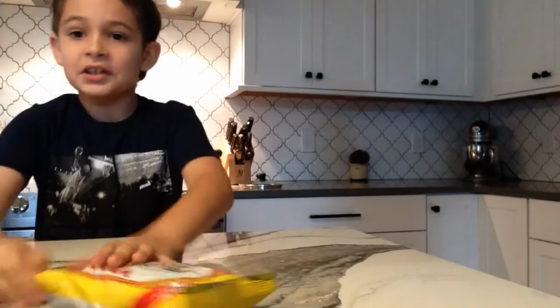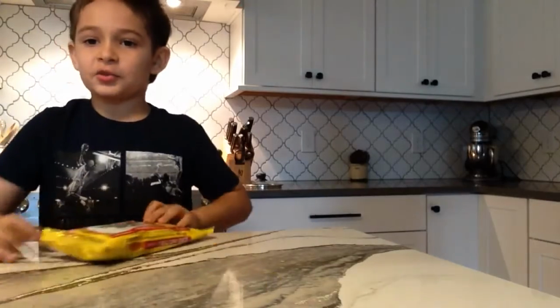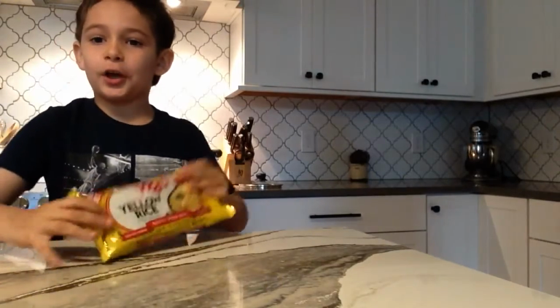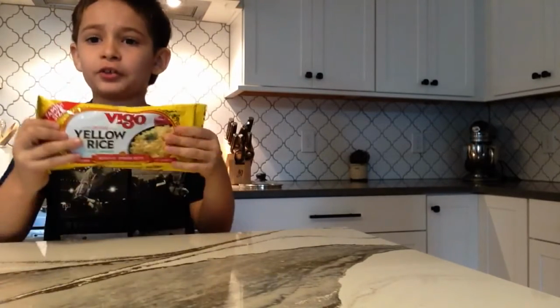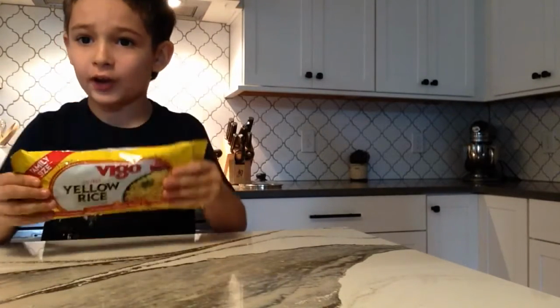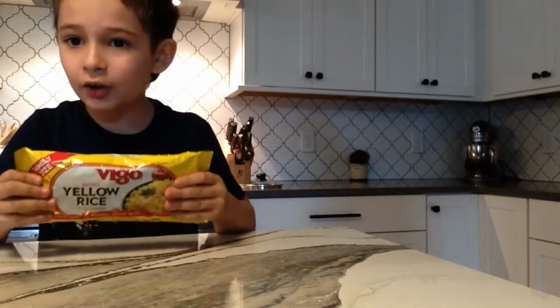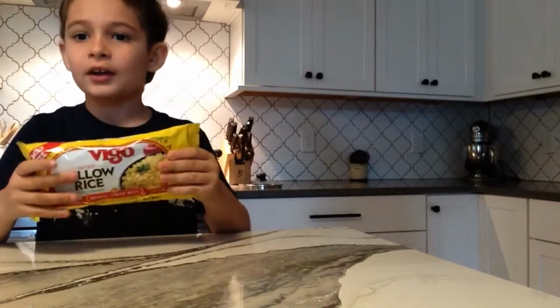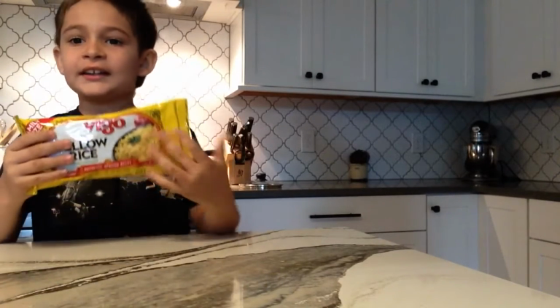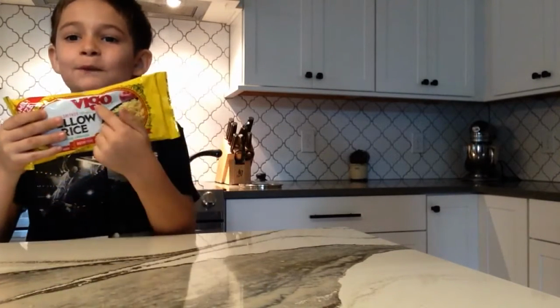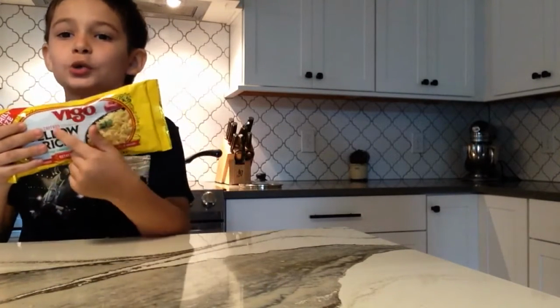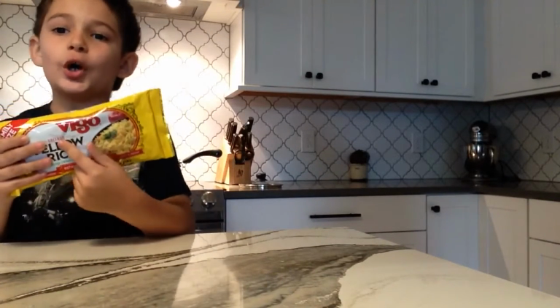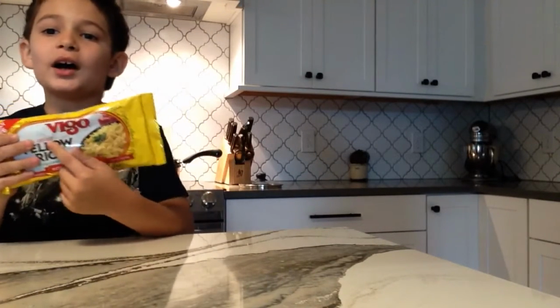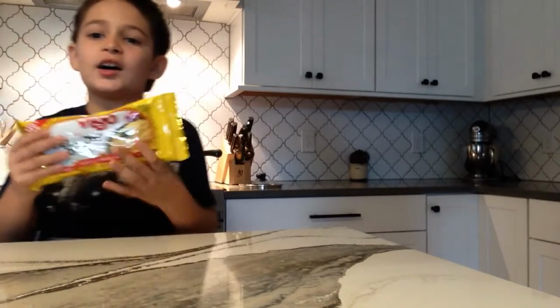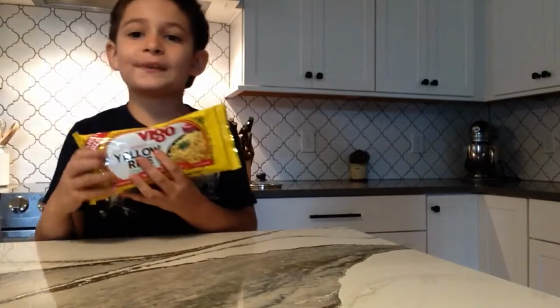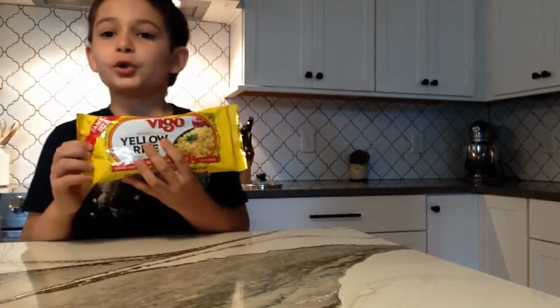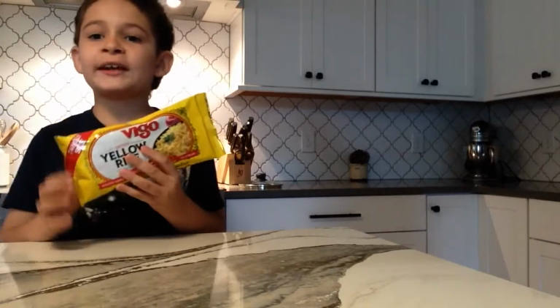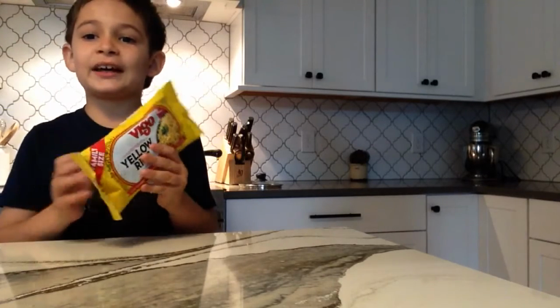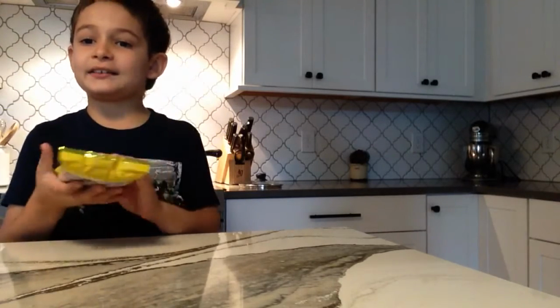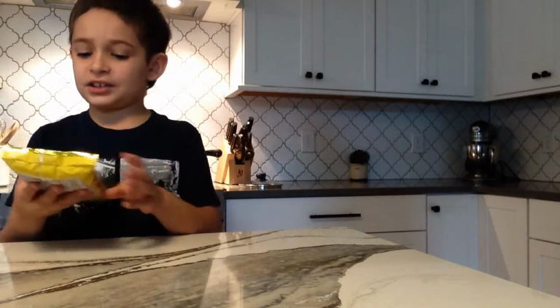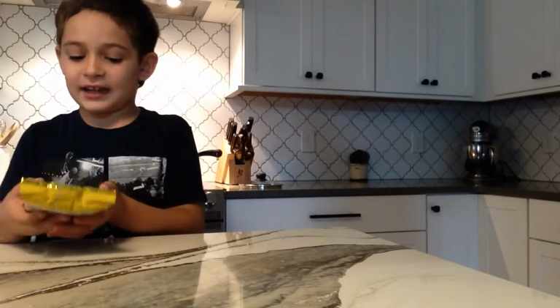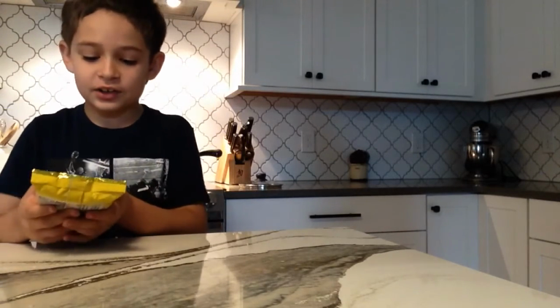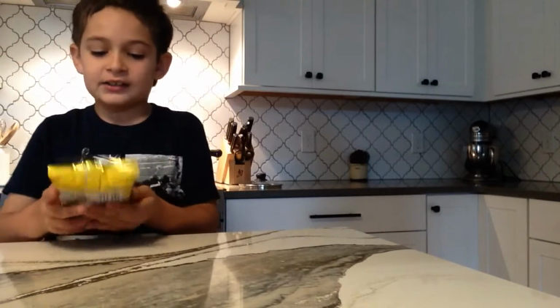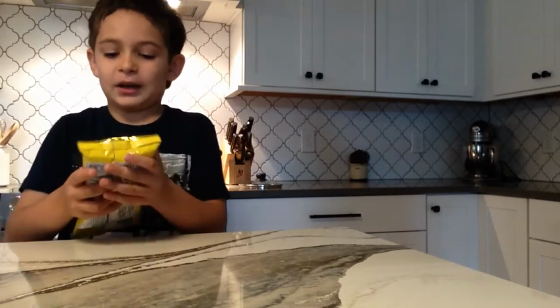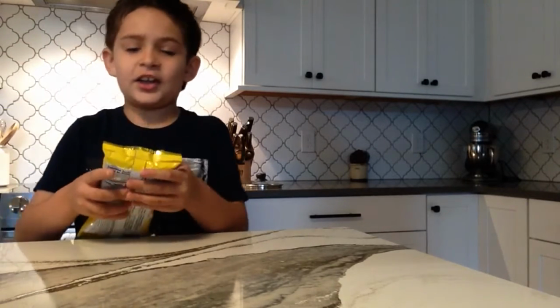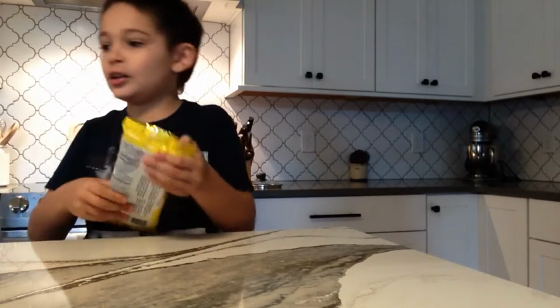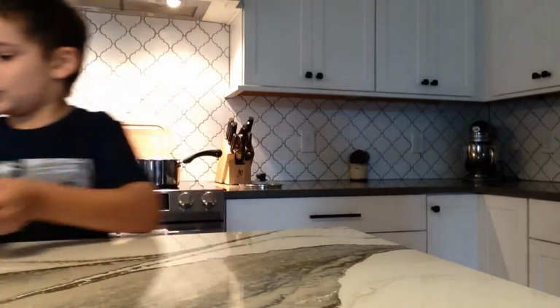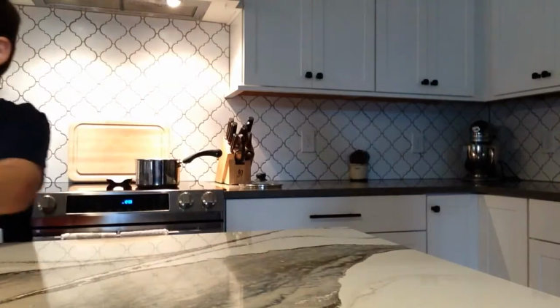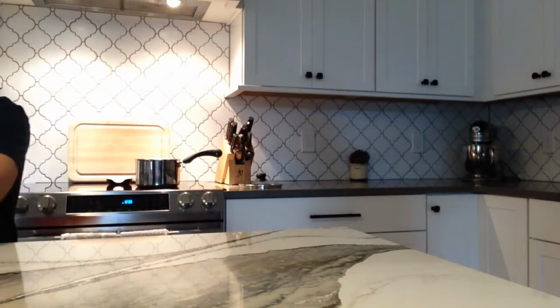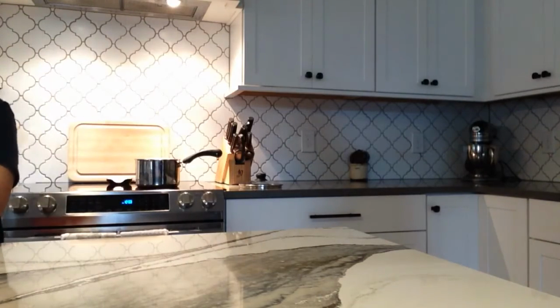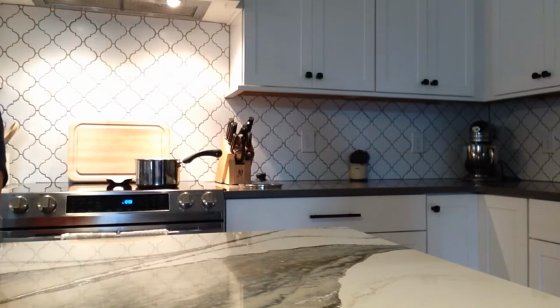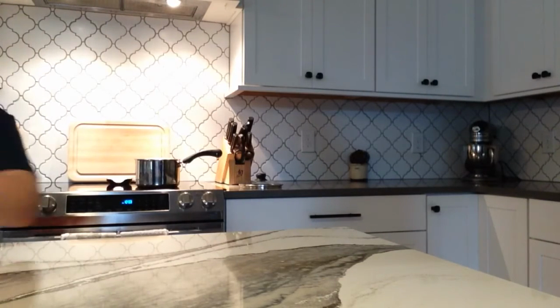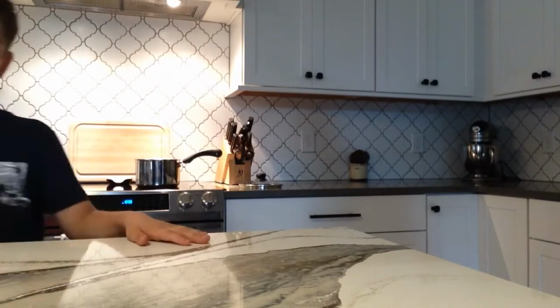This is what the yellow rice looks like. It needs to be Vigo so you can taste it the exact same as I tasted. So we're not going to use that, so put it to the side.